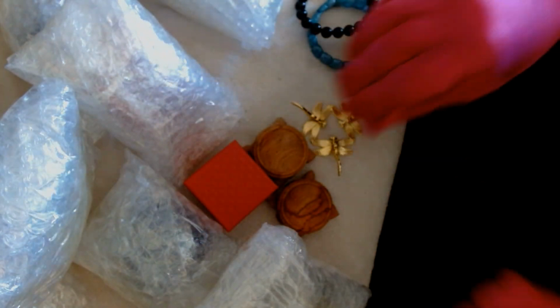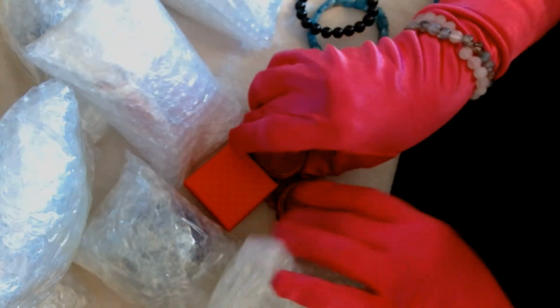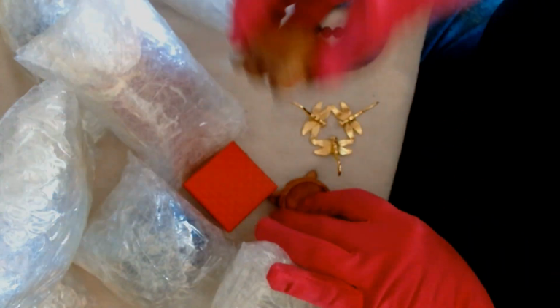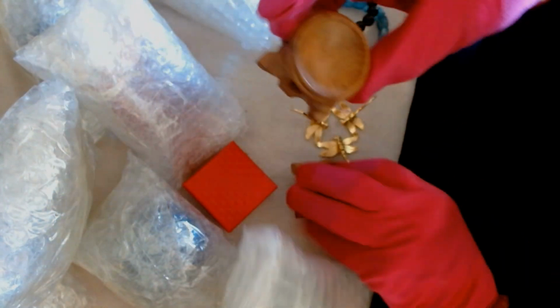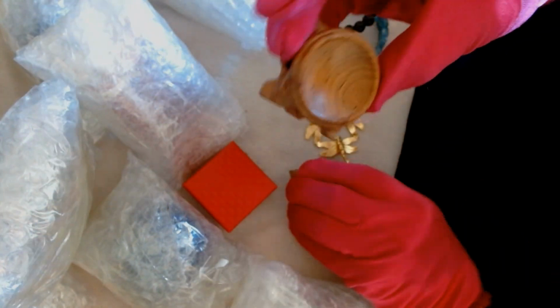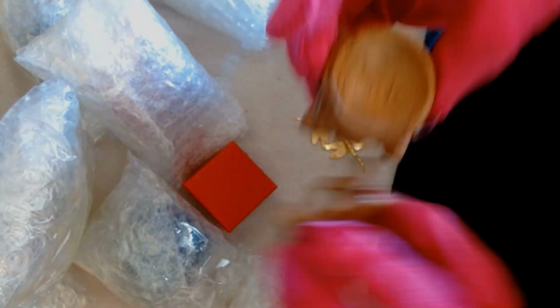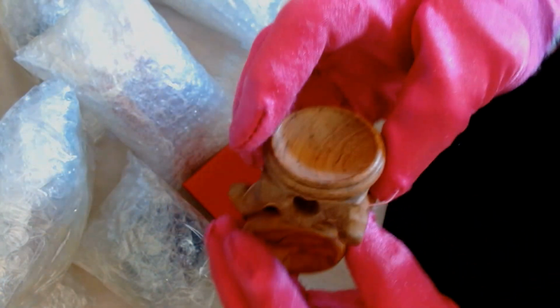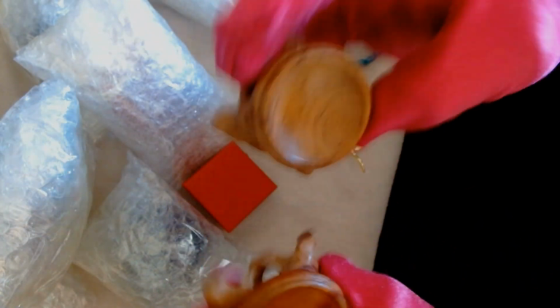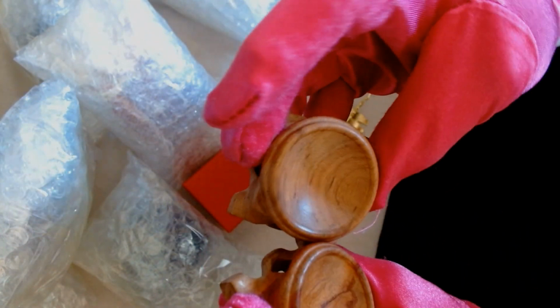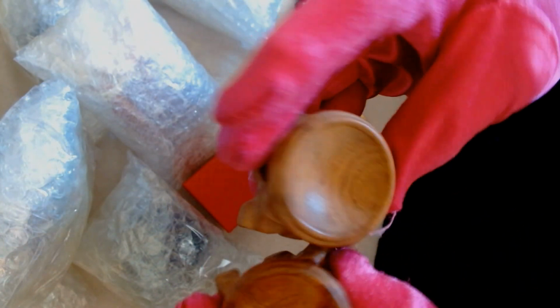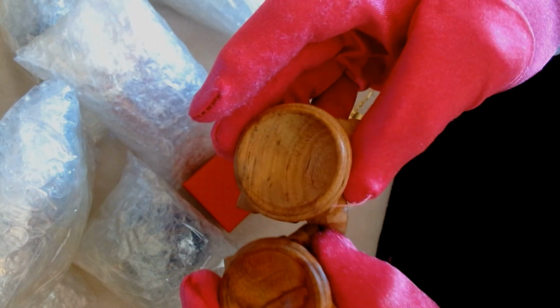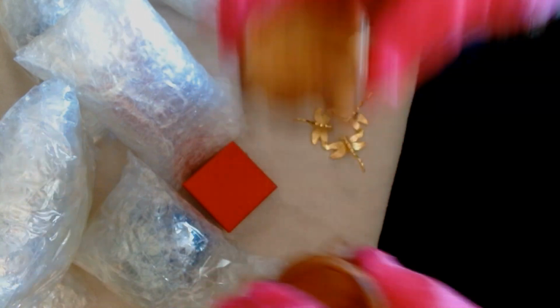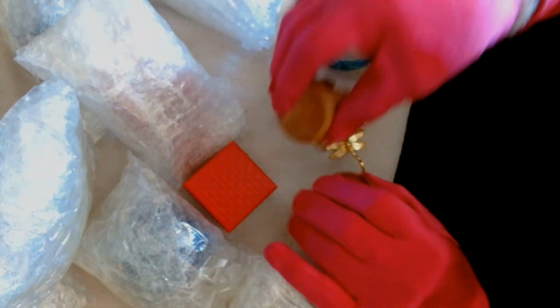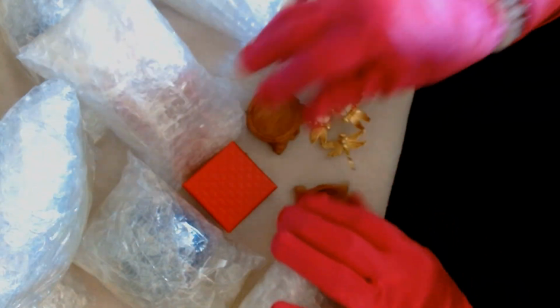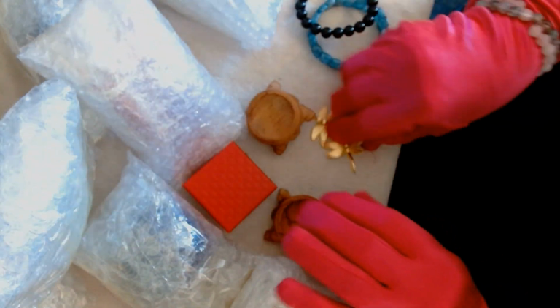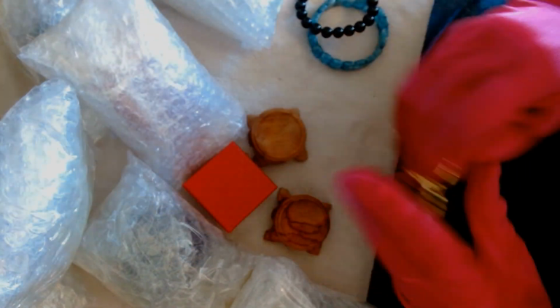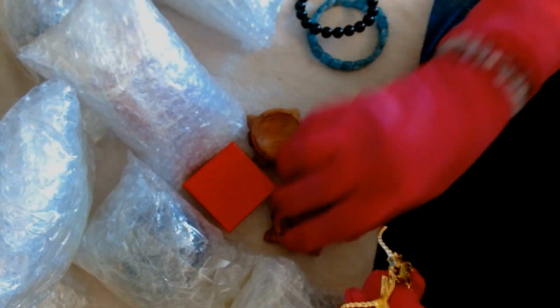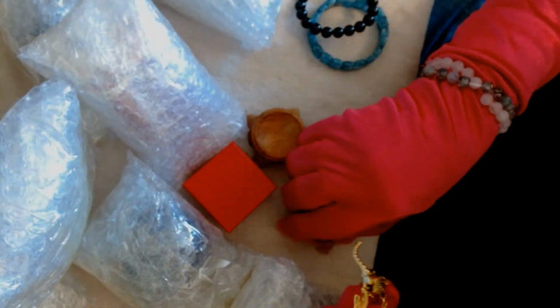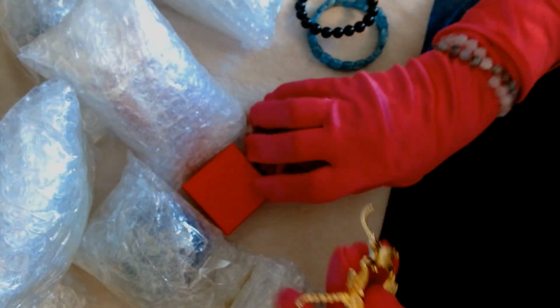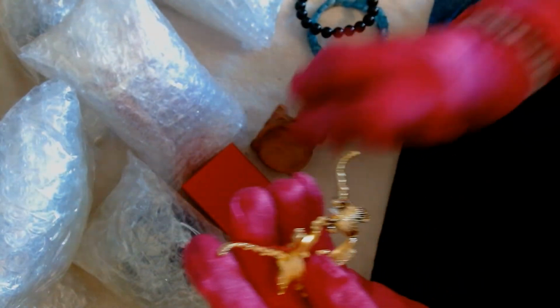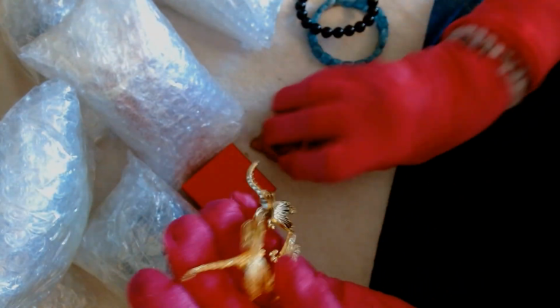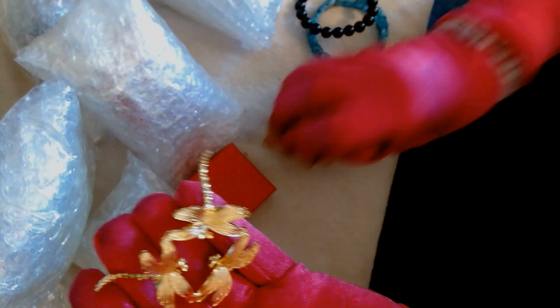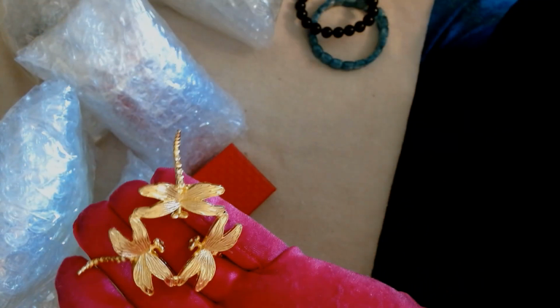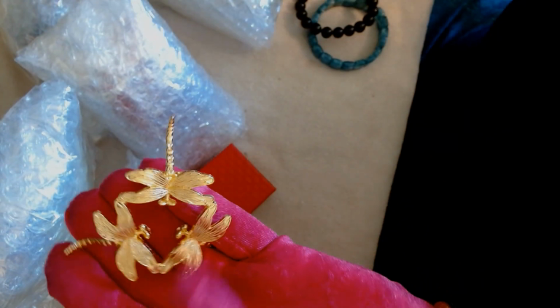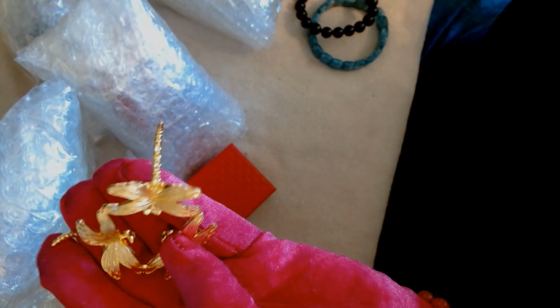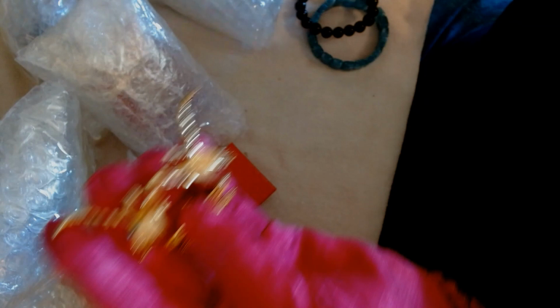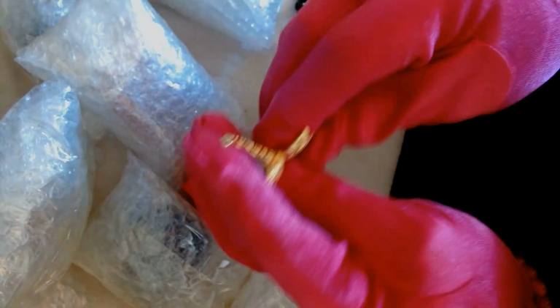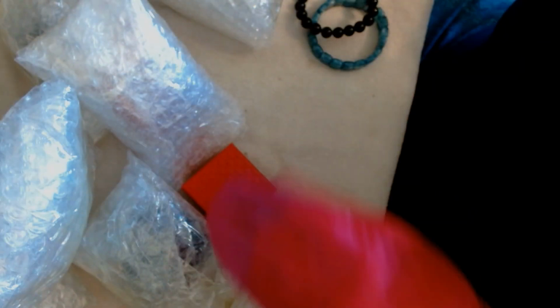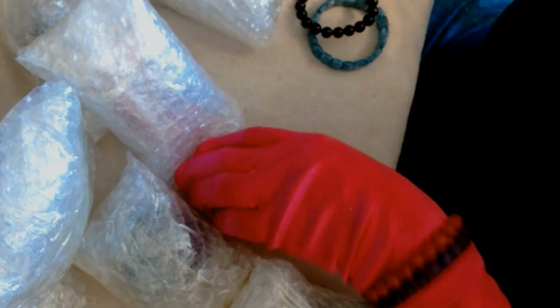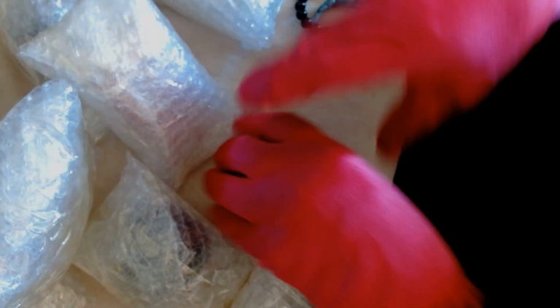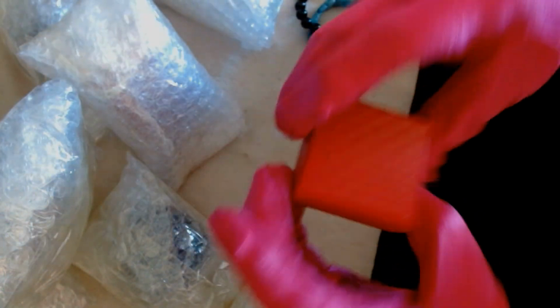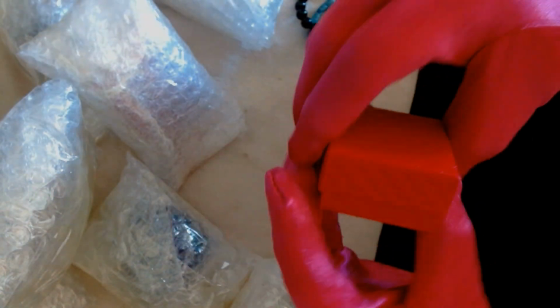I got two spear holders, so one of the mystery boxes led to two spears, and then I got another spear holder that they gave me as a present, and a ring.